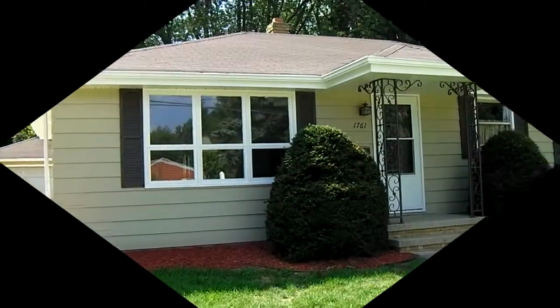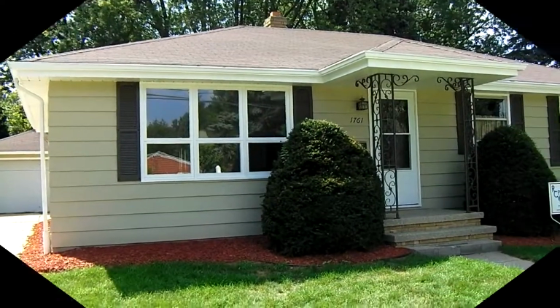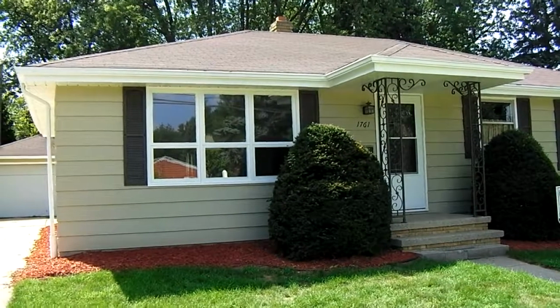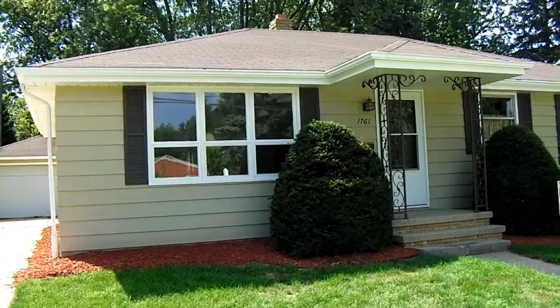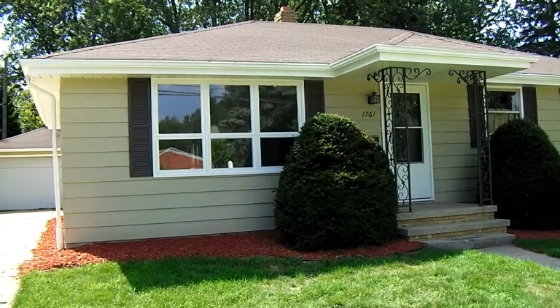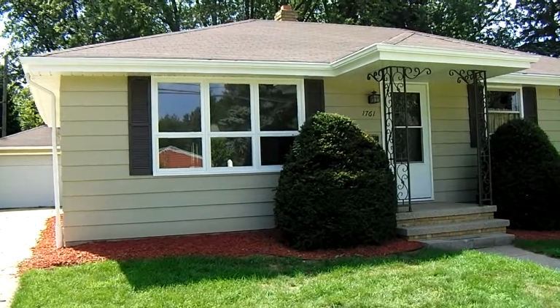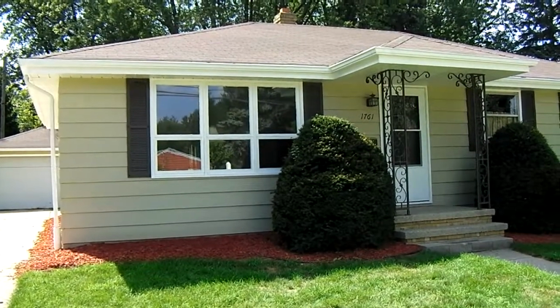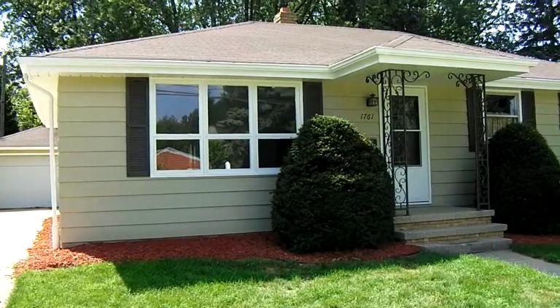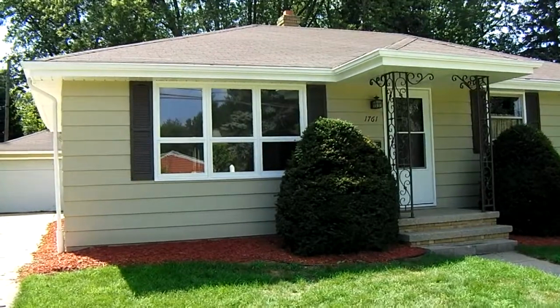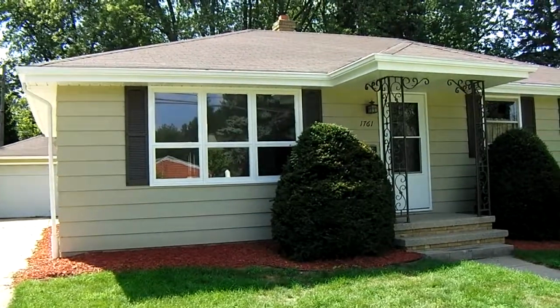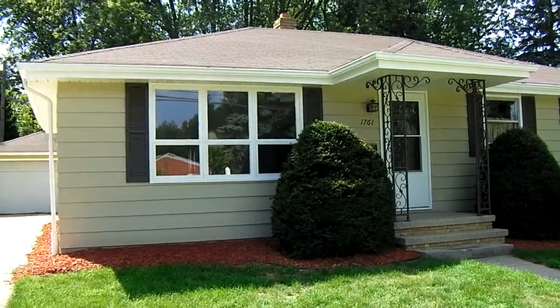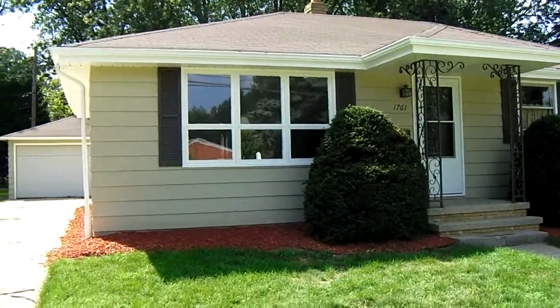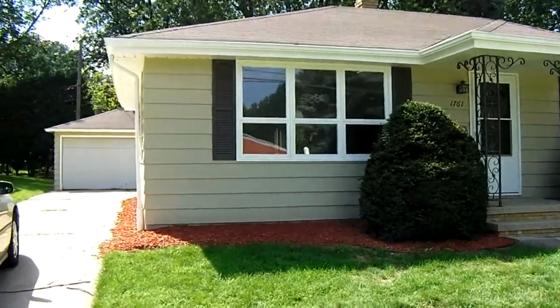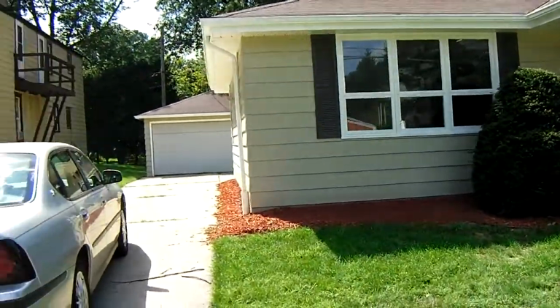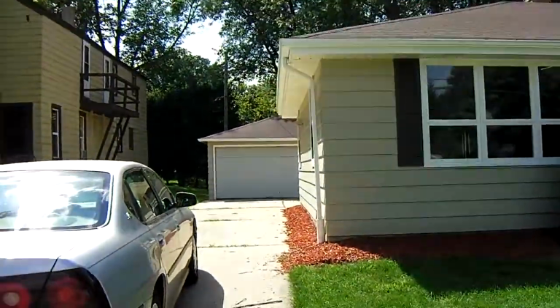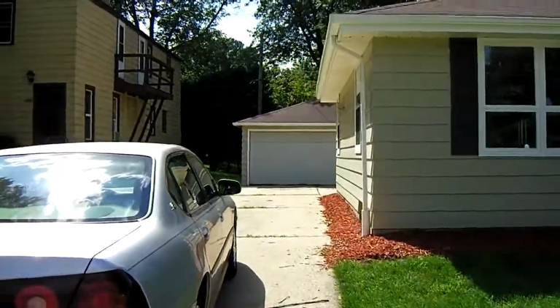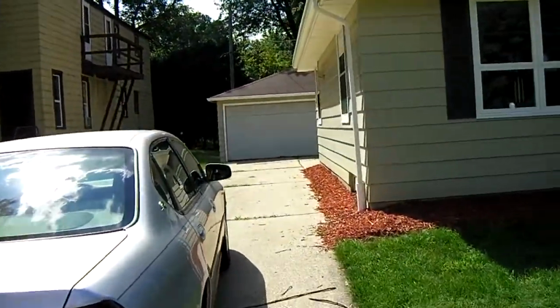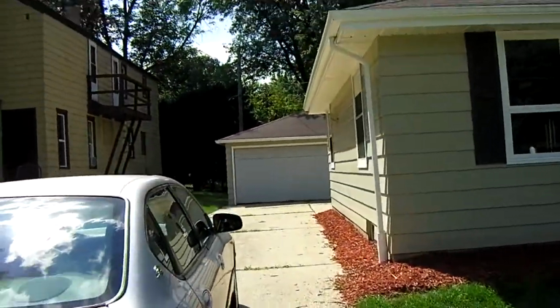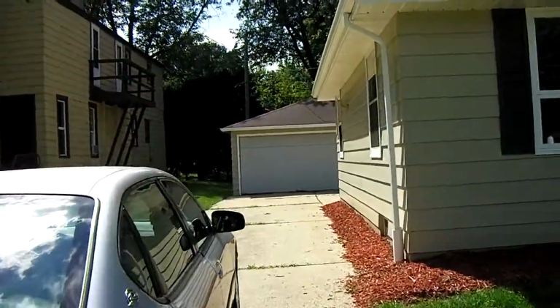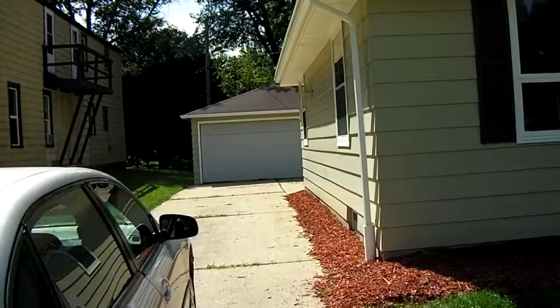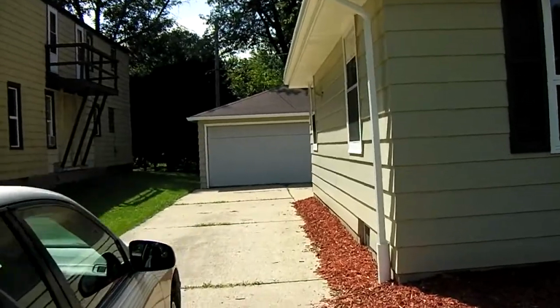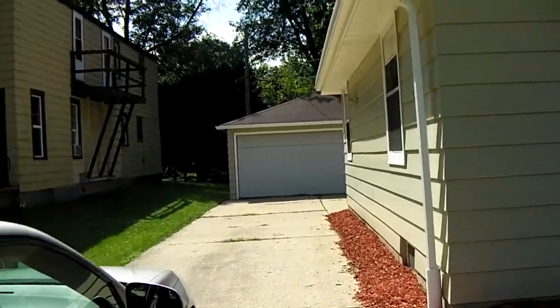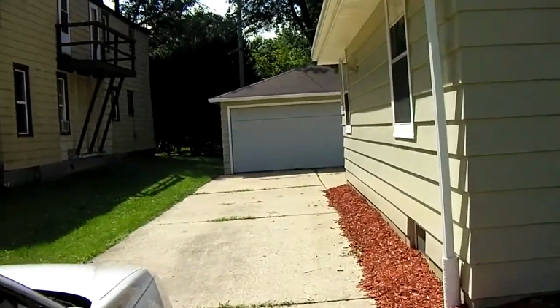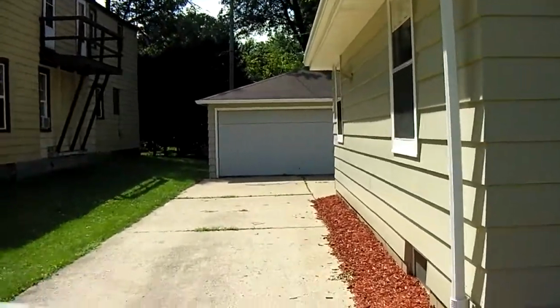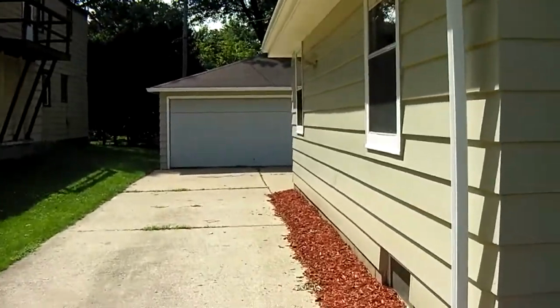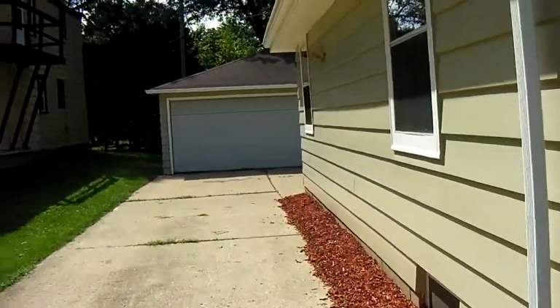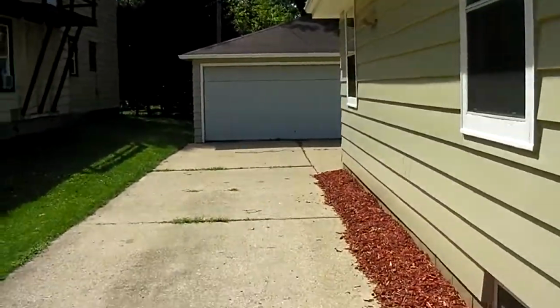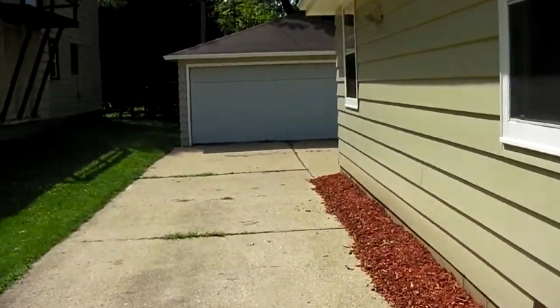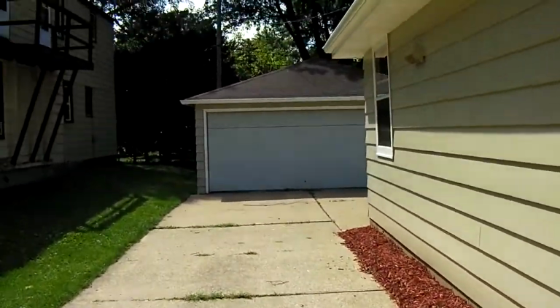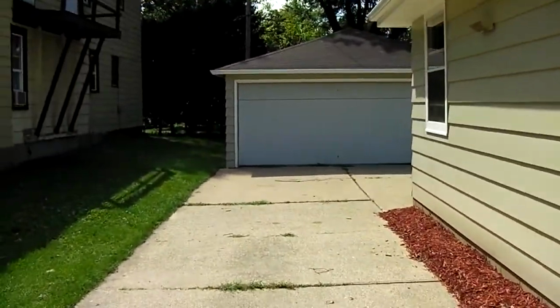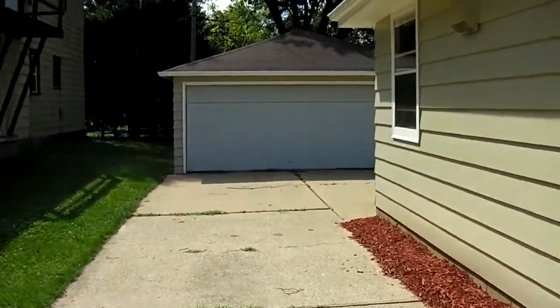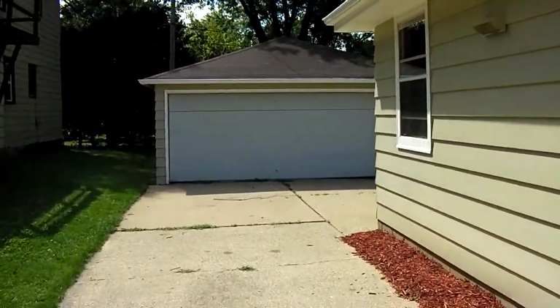Today we are at 1761 North Mason Street in Appleton. This is a three-bedroom, two-bath home with detached two-car garage, just remodeled.